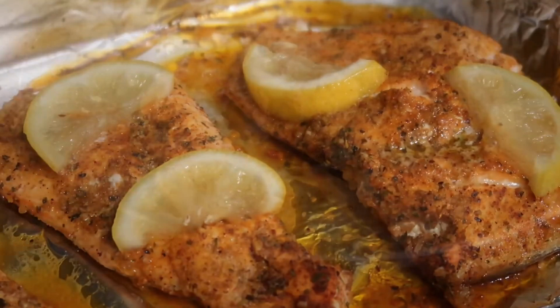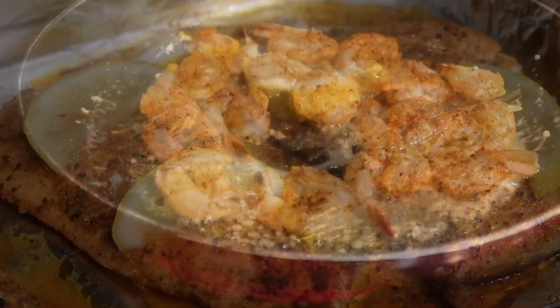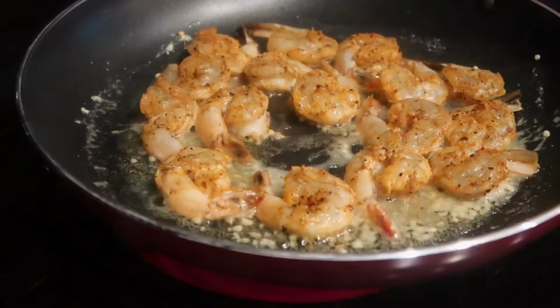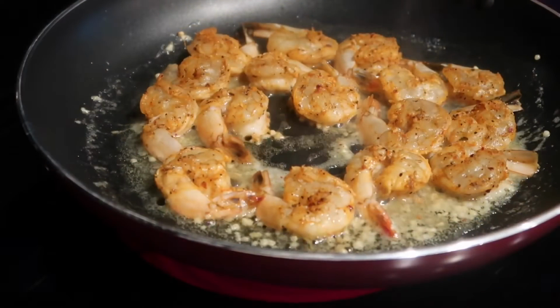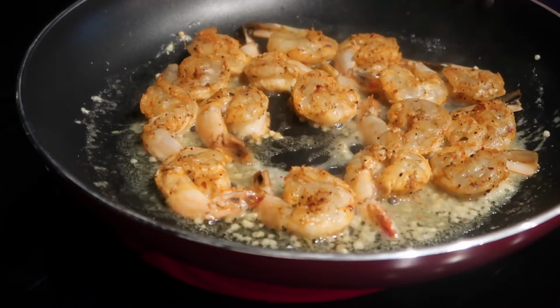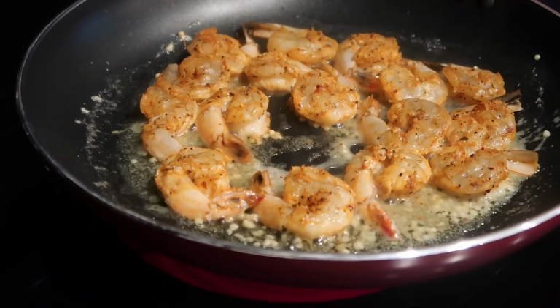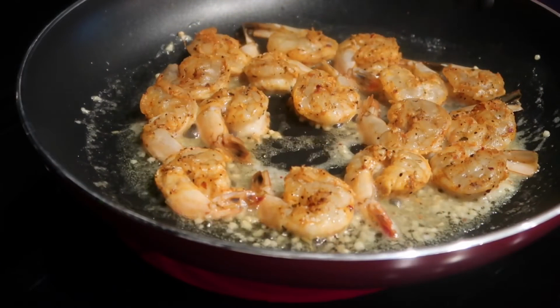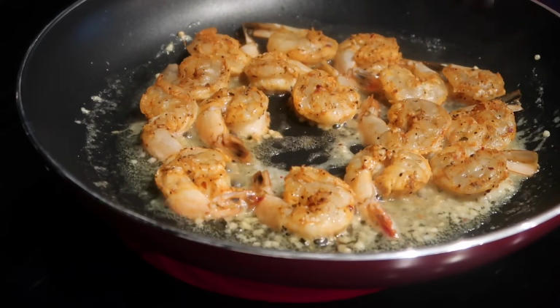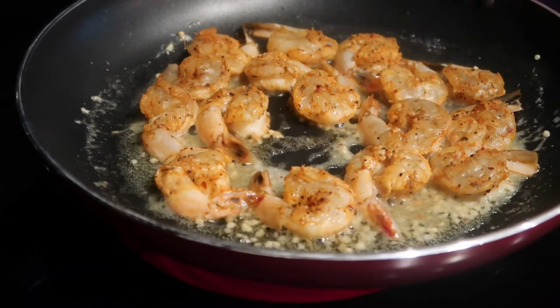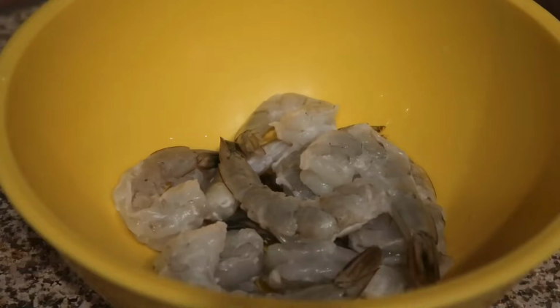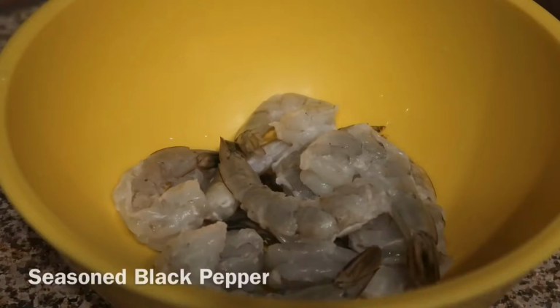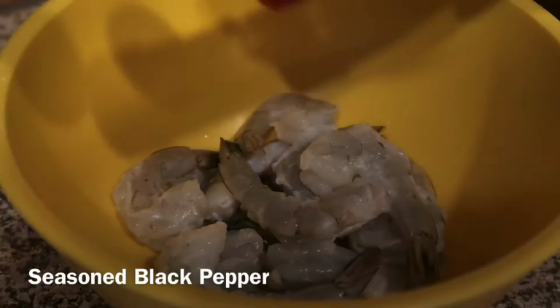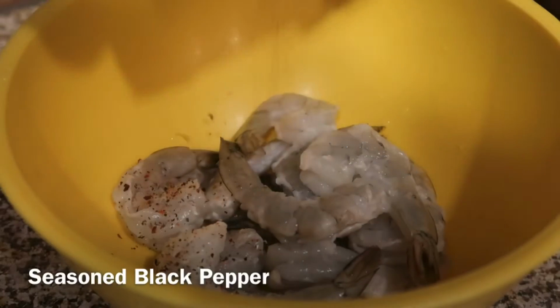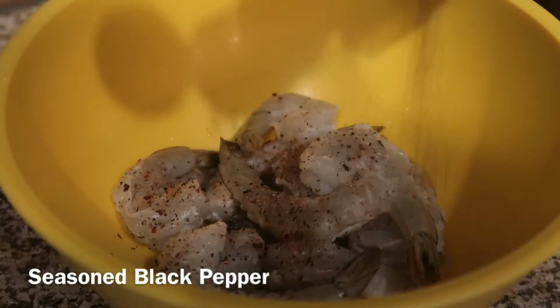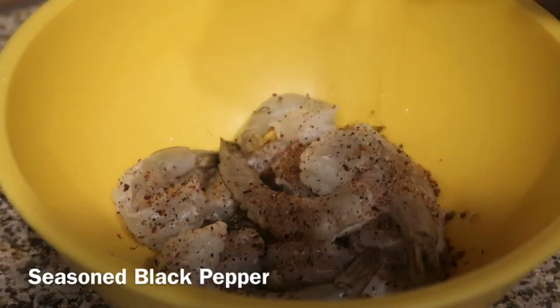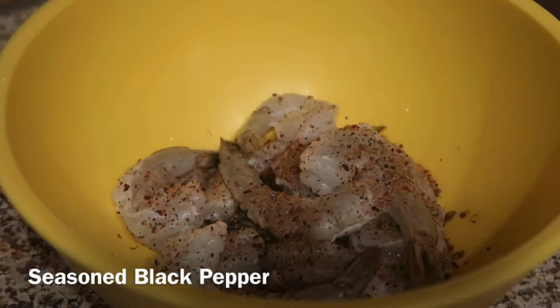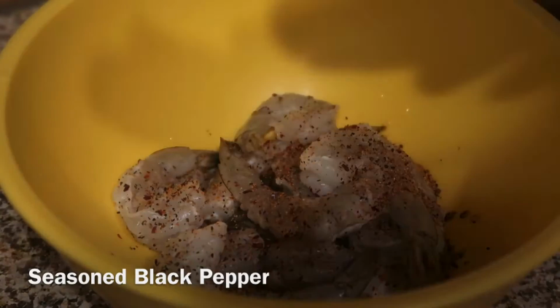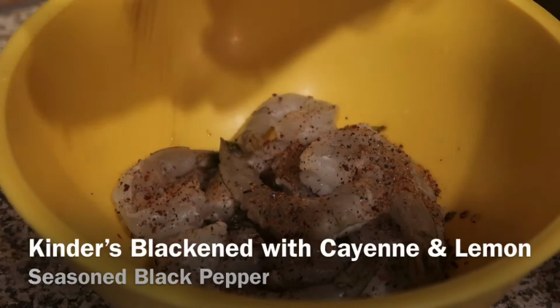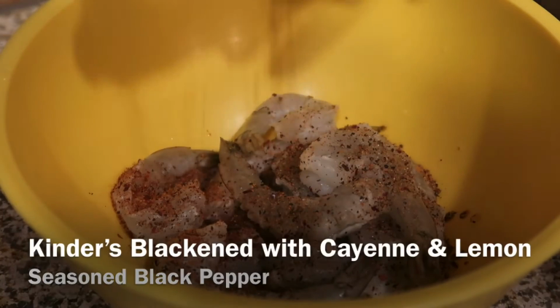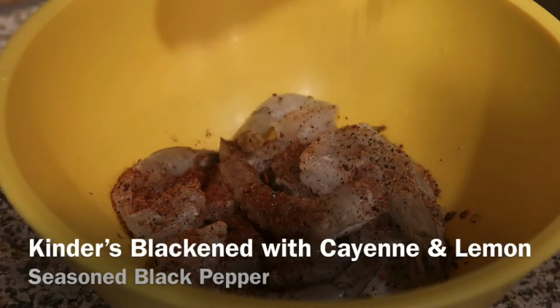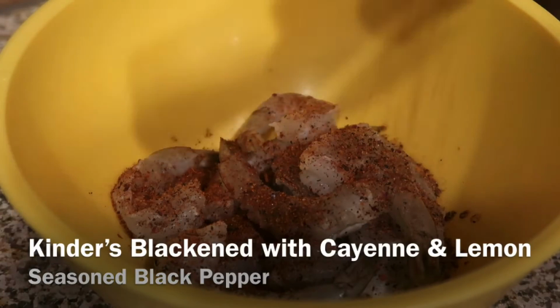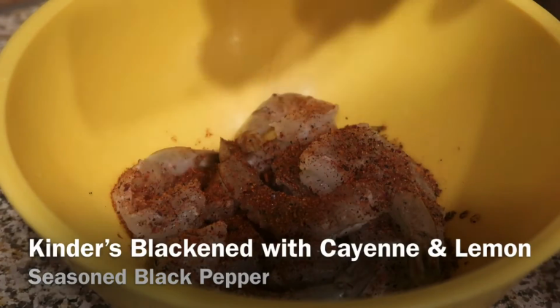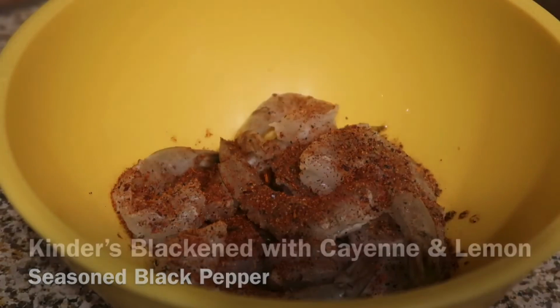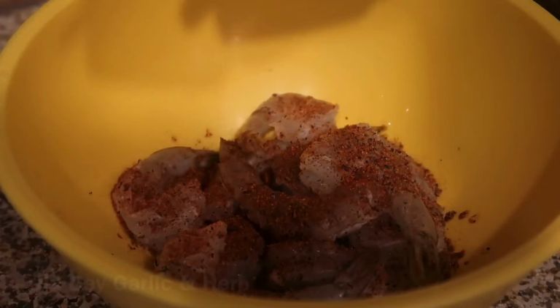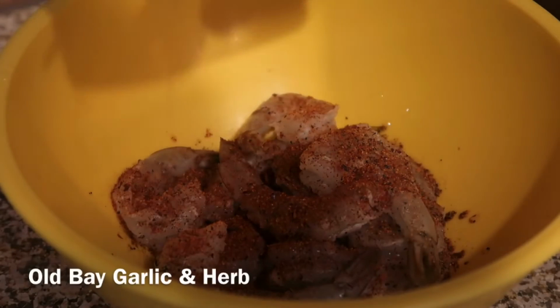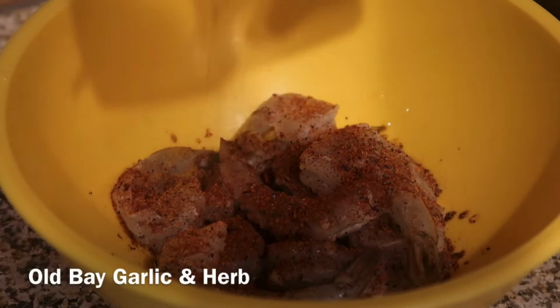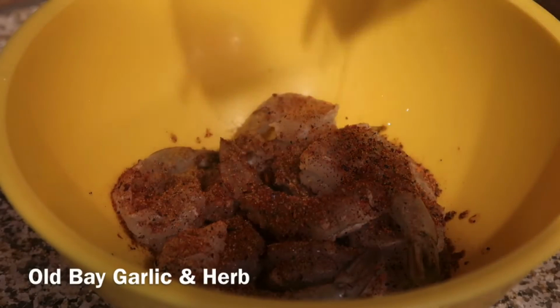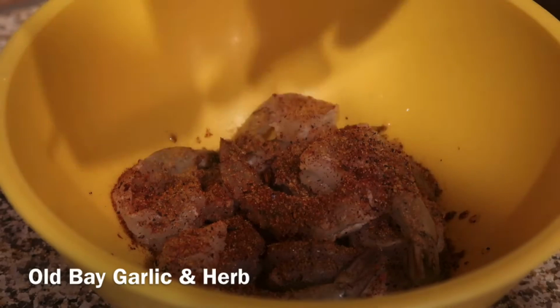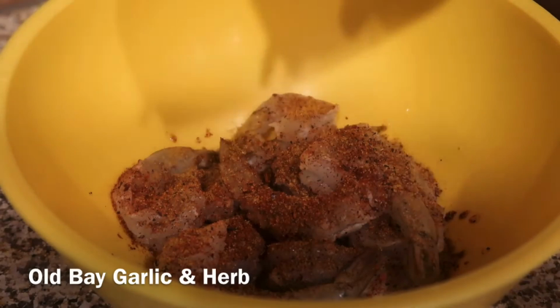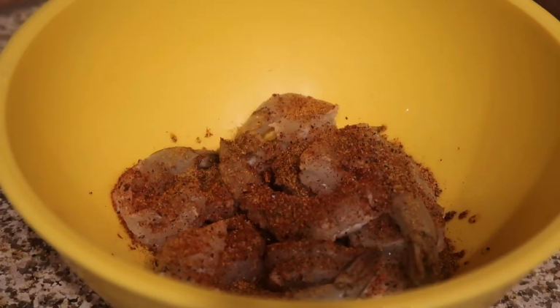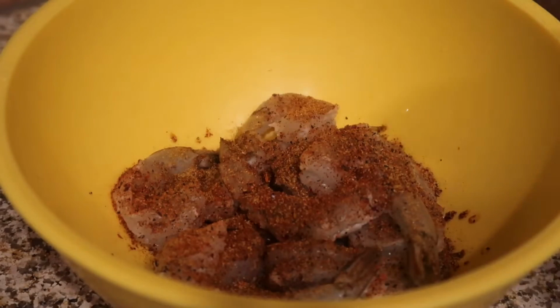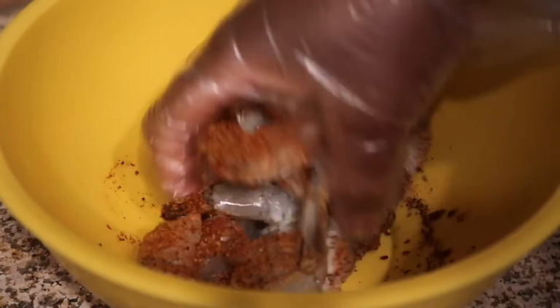Now we're going to get ready and cook our shrimp. For the garlic butter shrimp, we're going to season it with a little bit of seasoned black pepper, add some of the Kinder's Blackened Seasoning, and then add the Old Bay Garlic and Herb. Mix that together and set it aside.